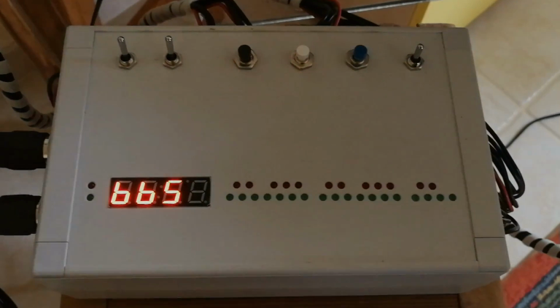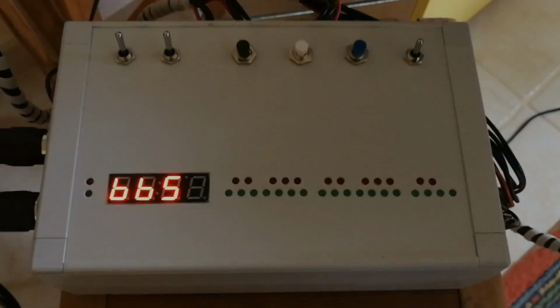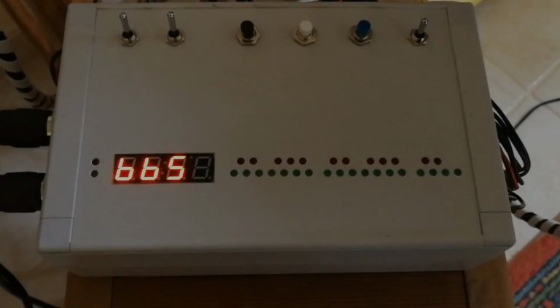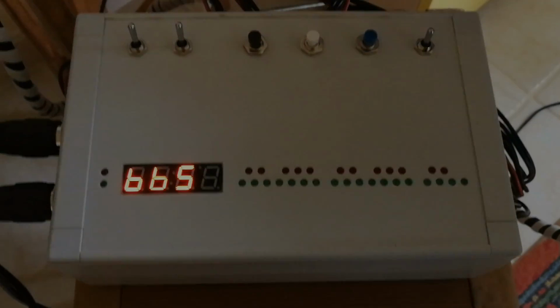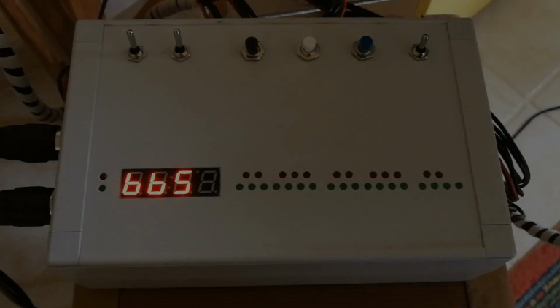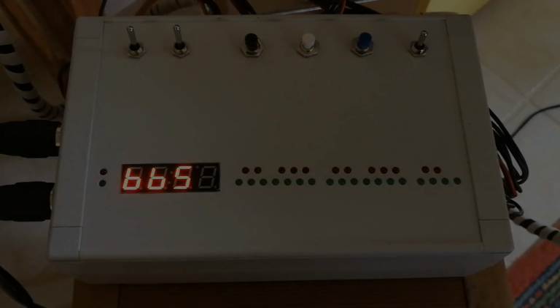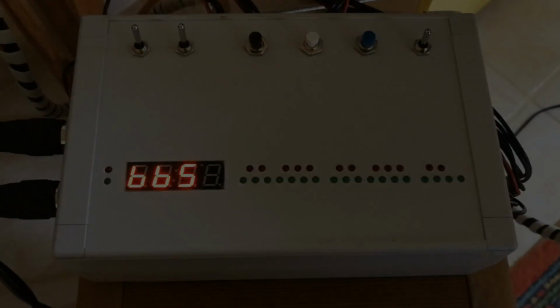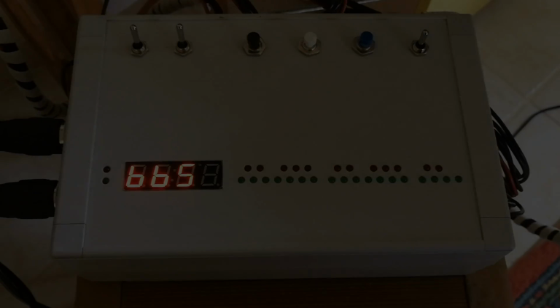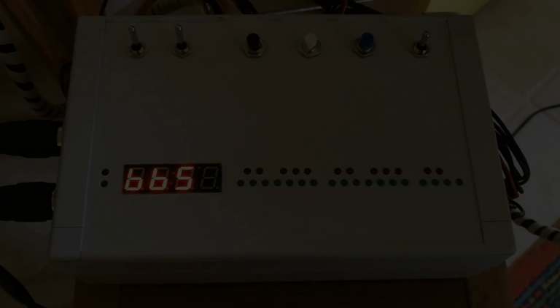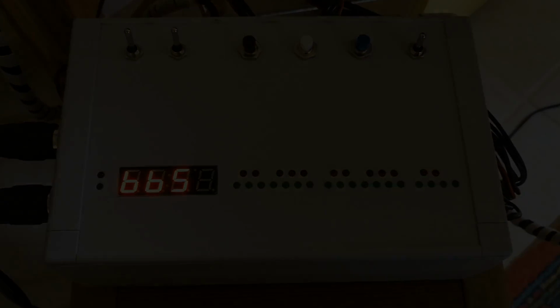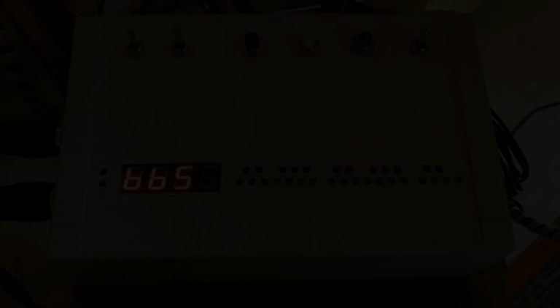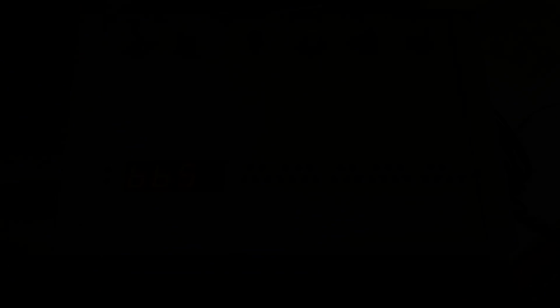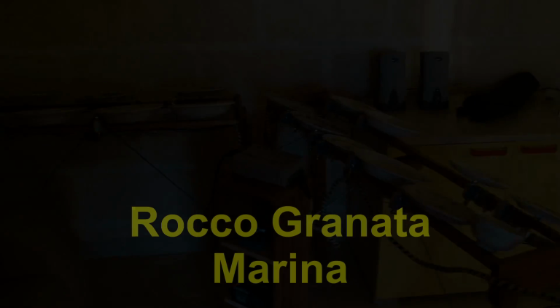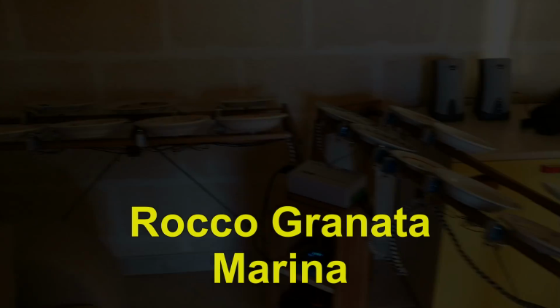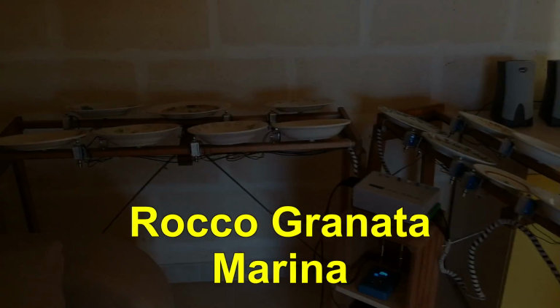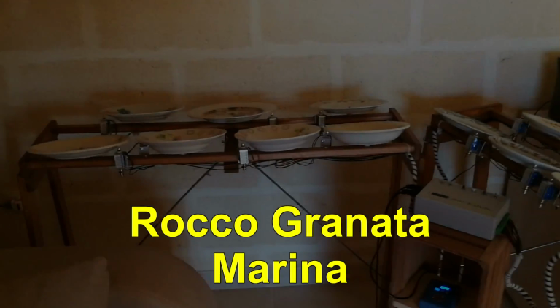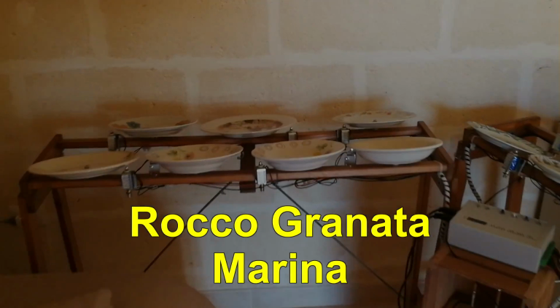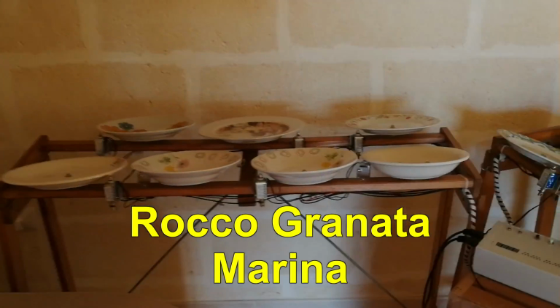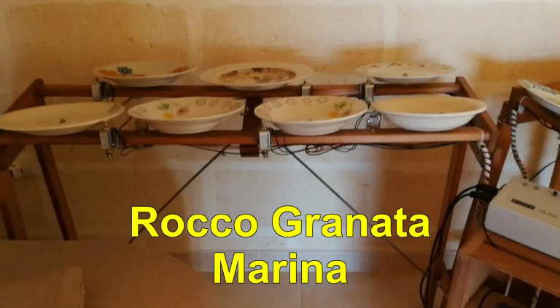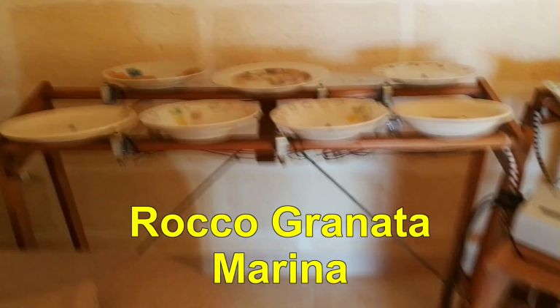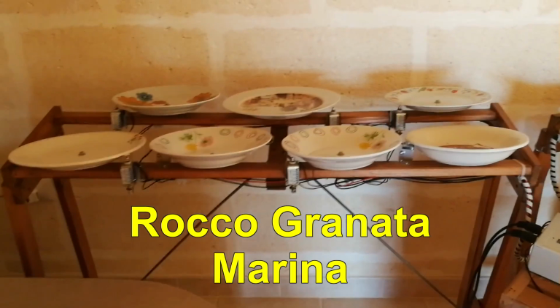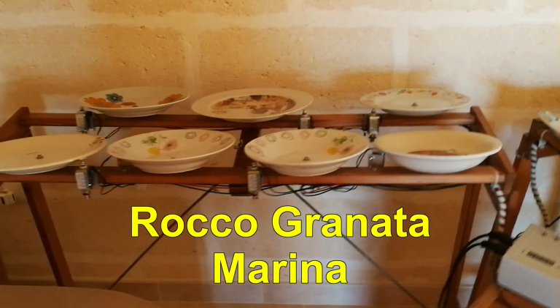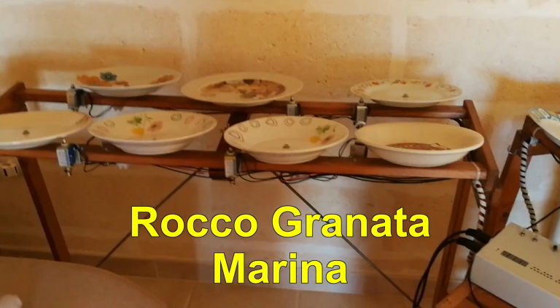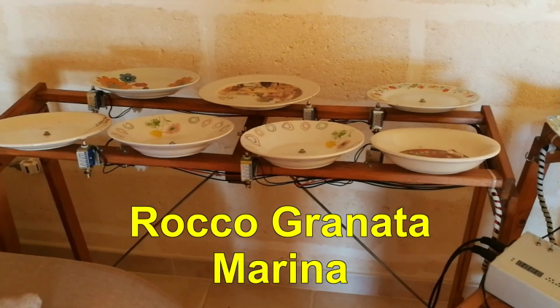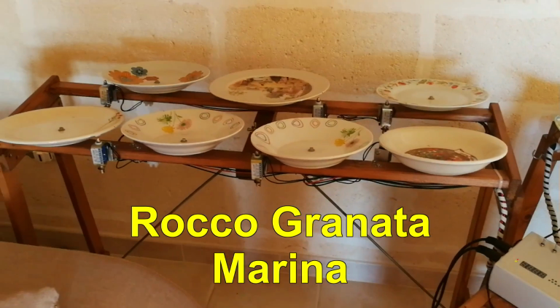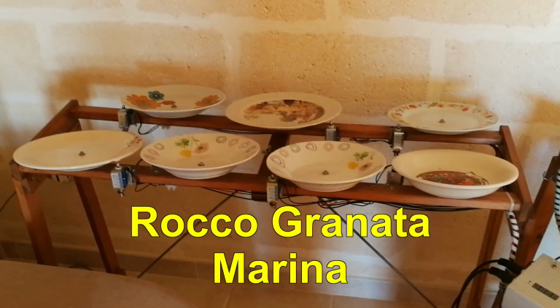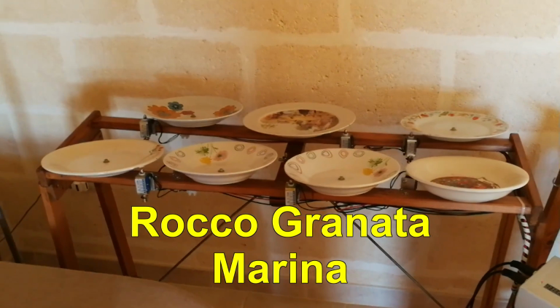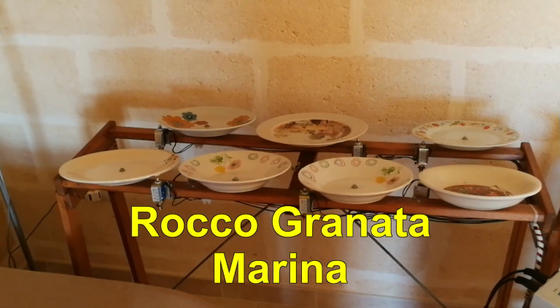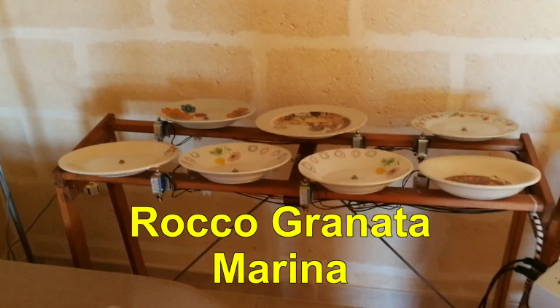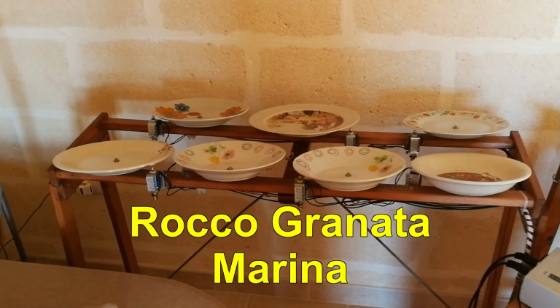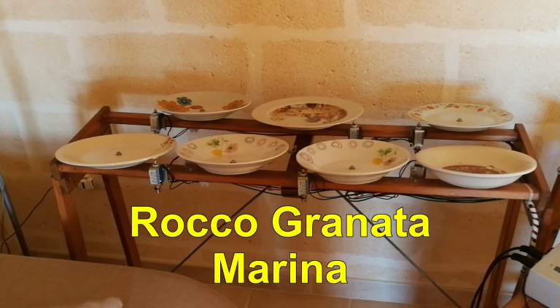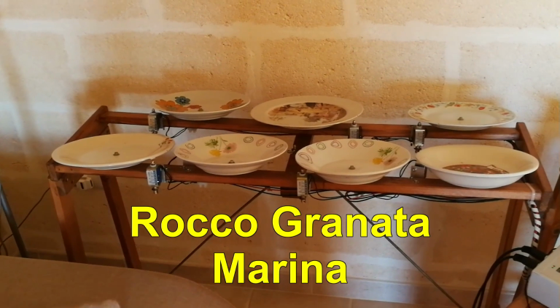Now I would like to make a demonstration of how Piatuino works.